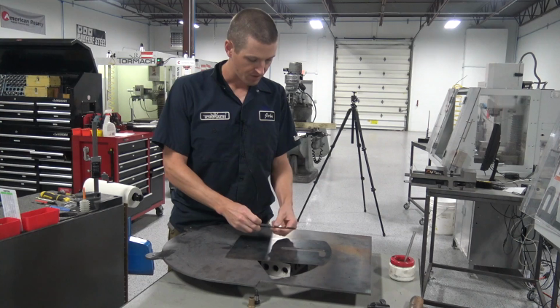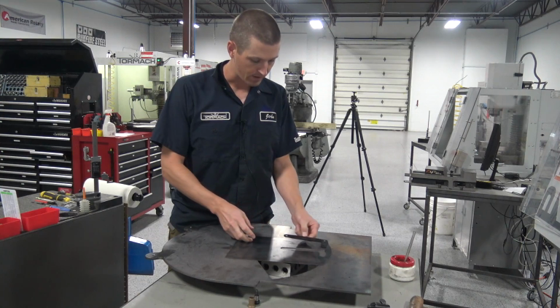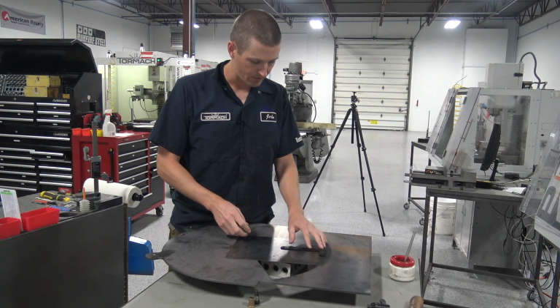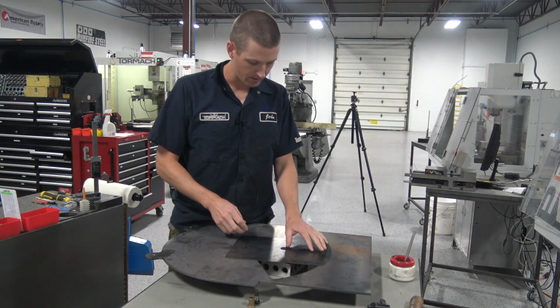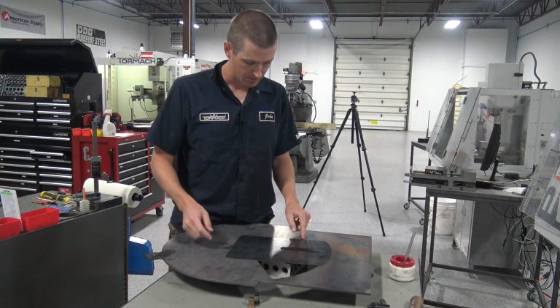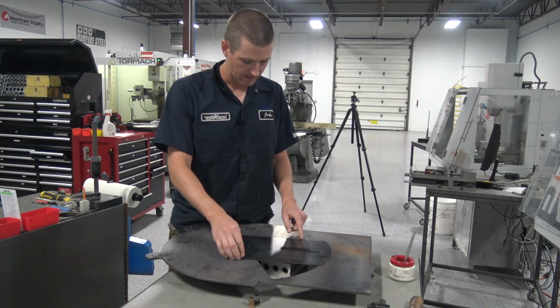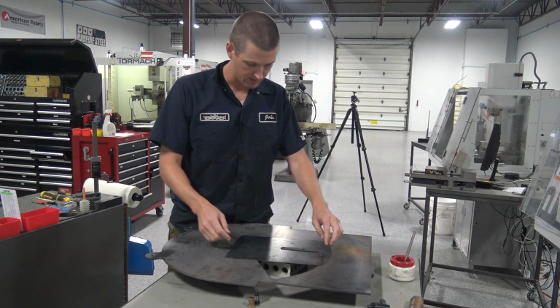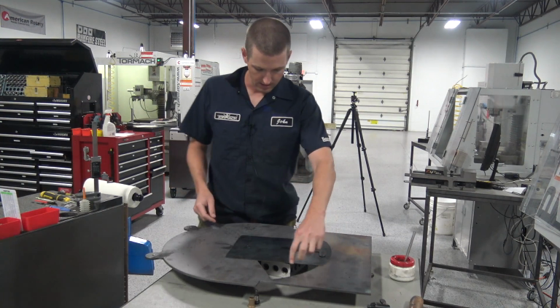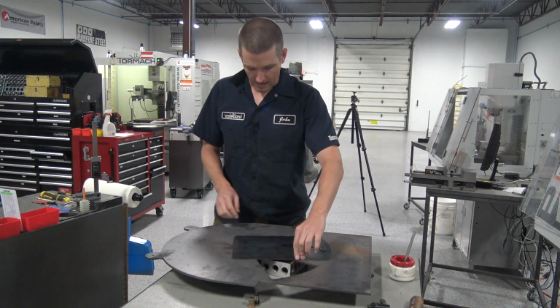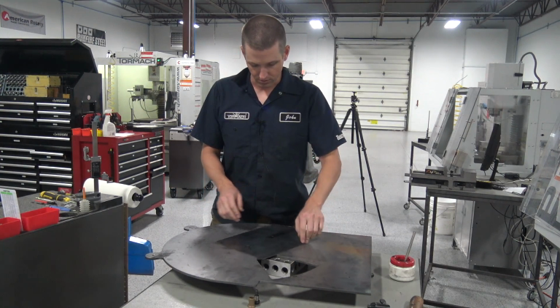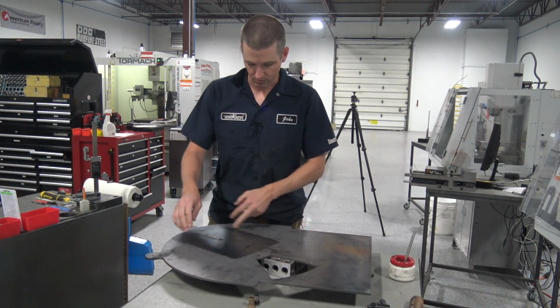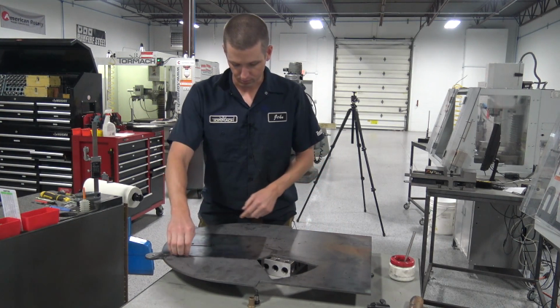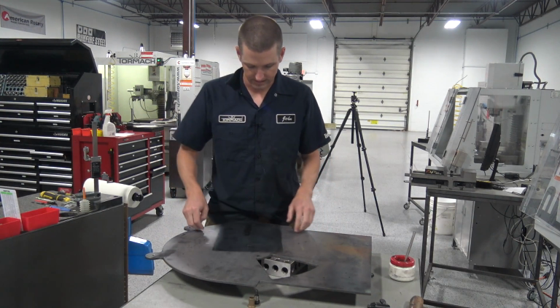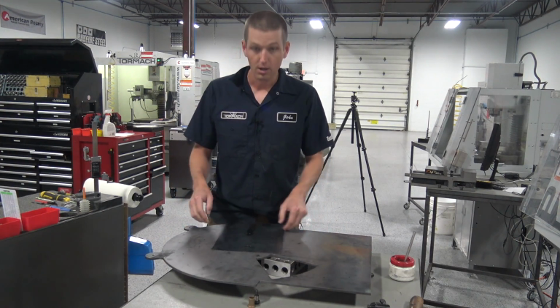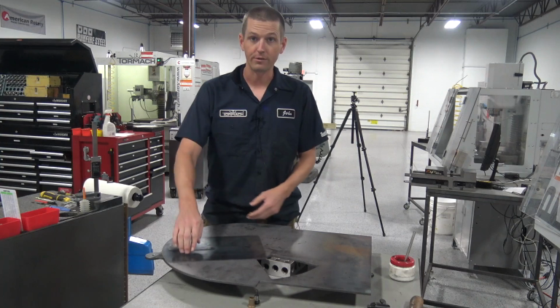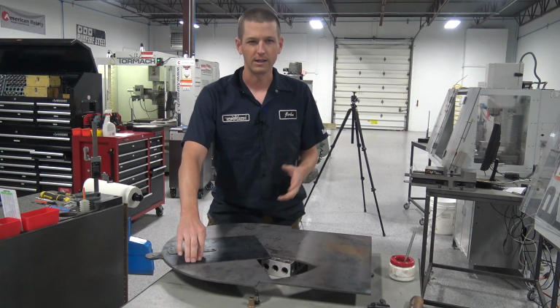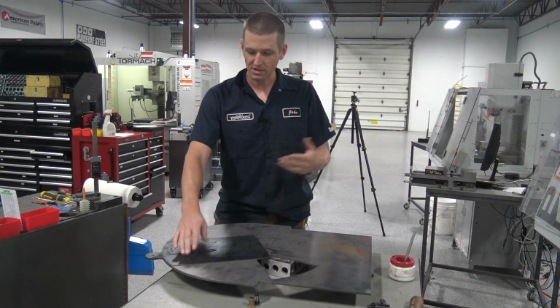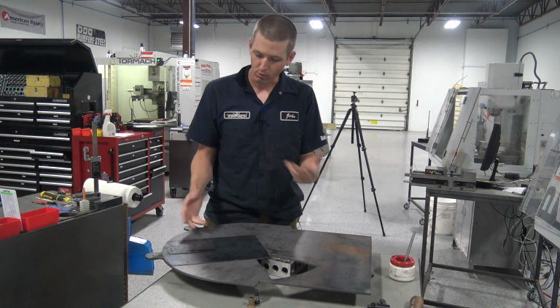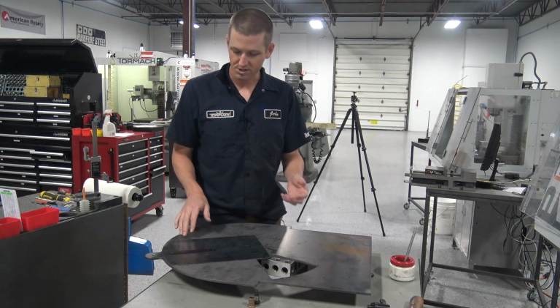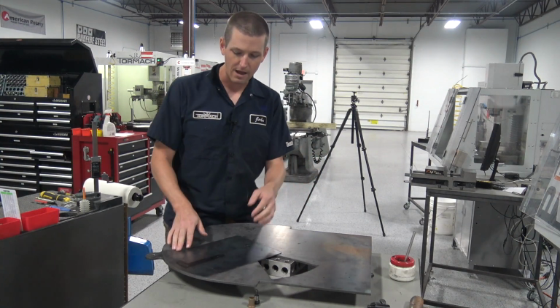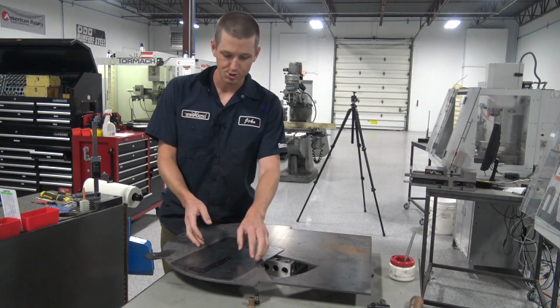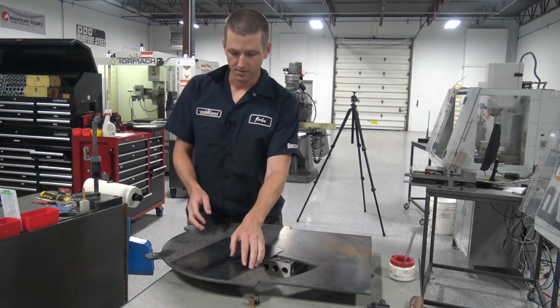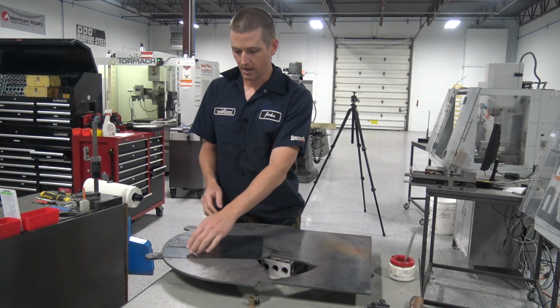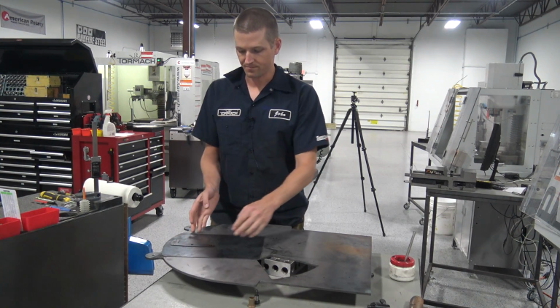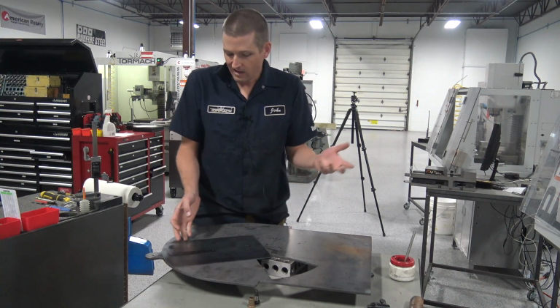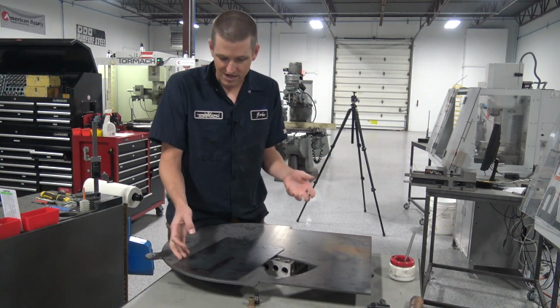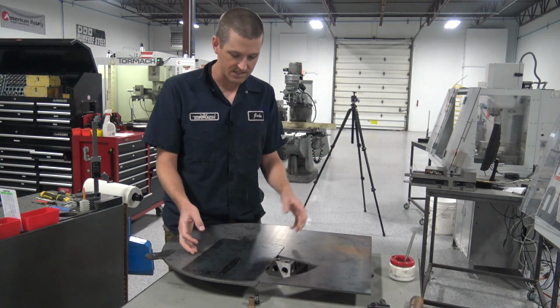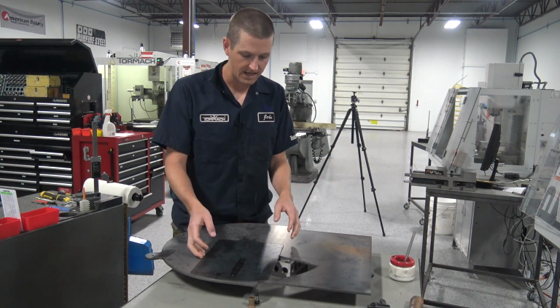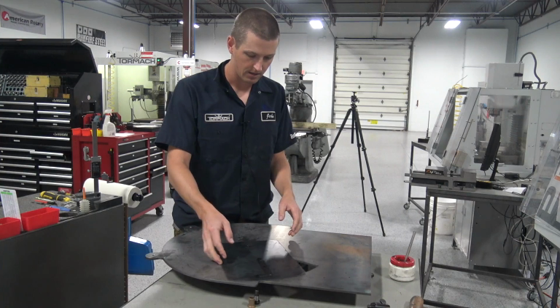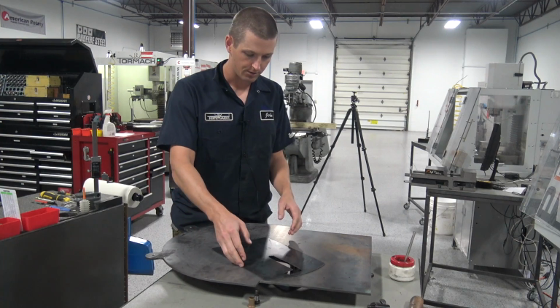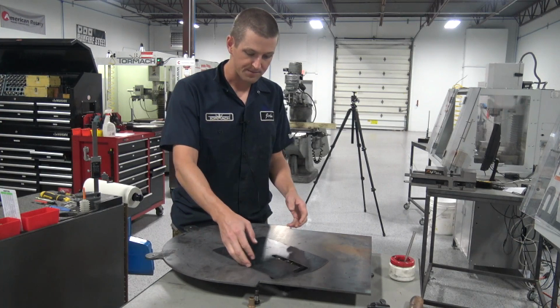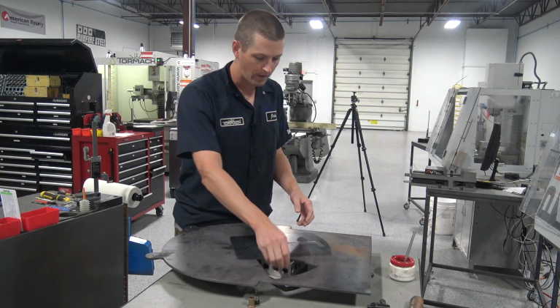Drop a clamp in here and you can see it actually rotates around really pretty freely. That was kind of one of my questions - how much effort does that take? Drops out well.